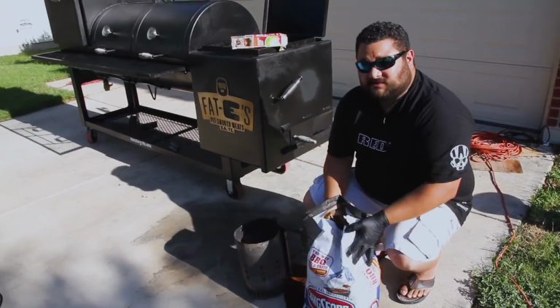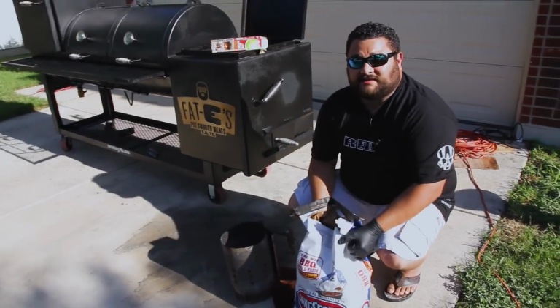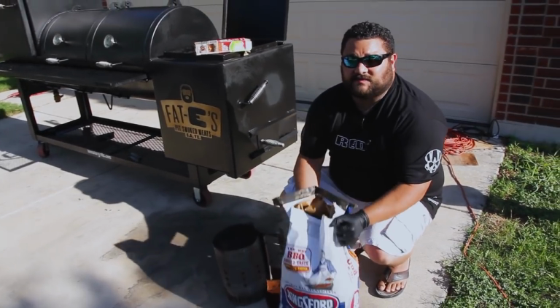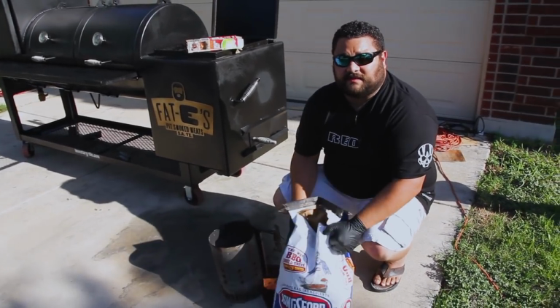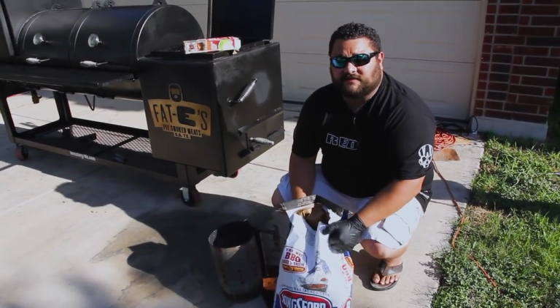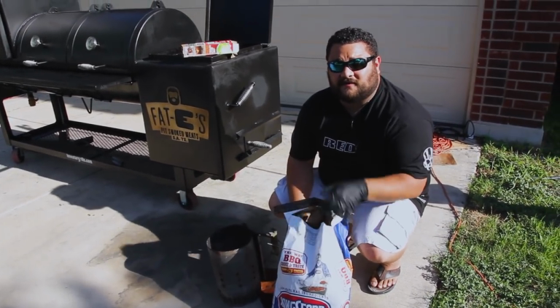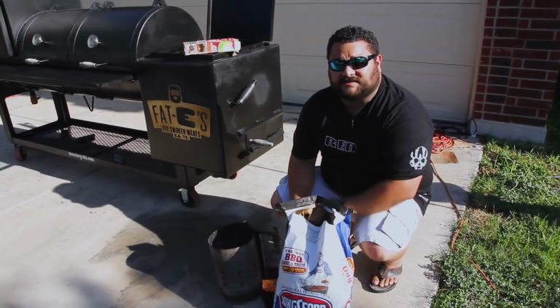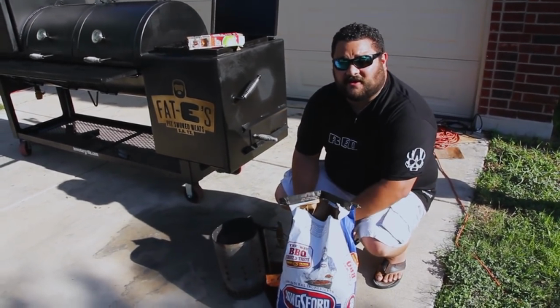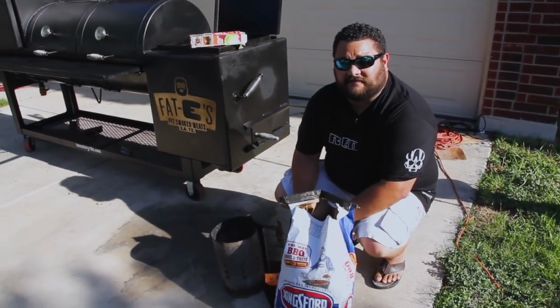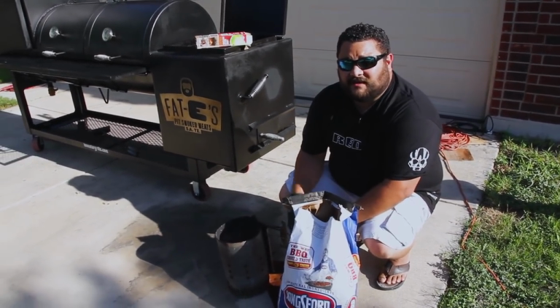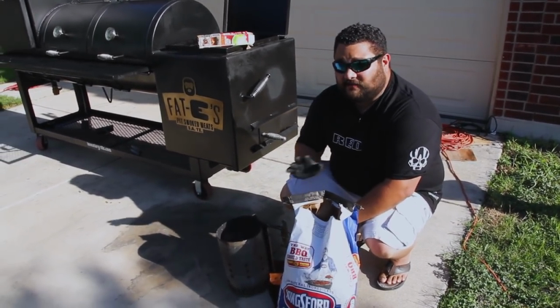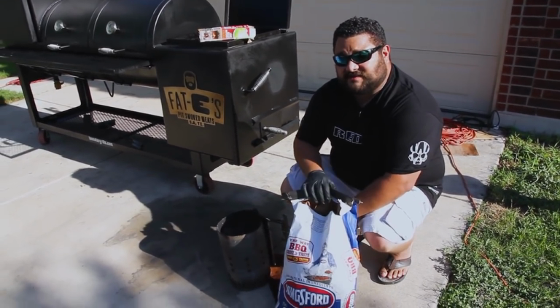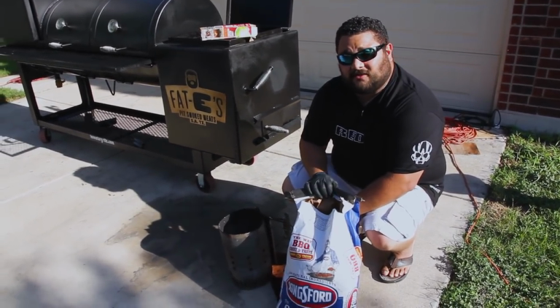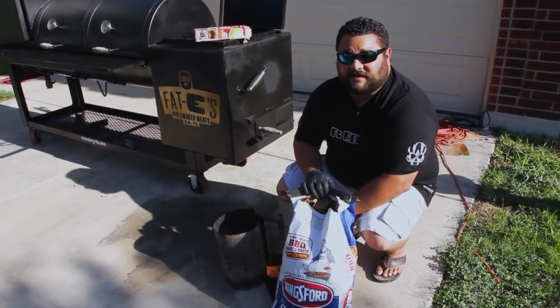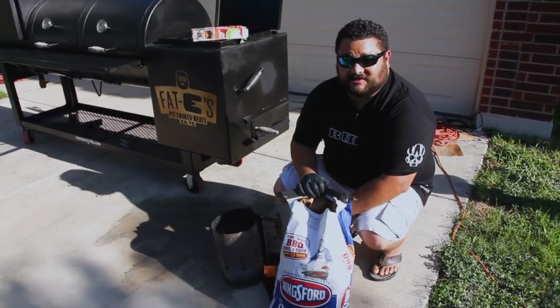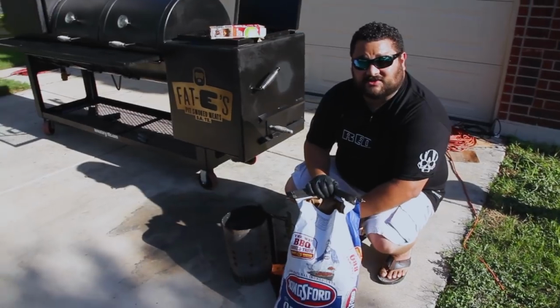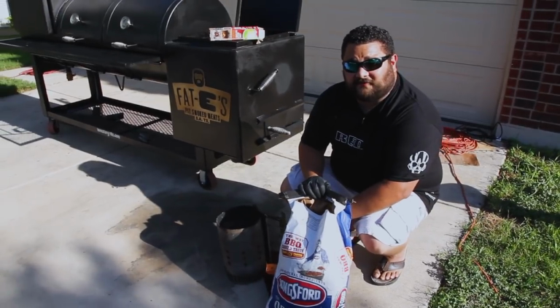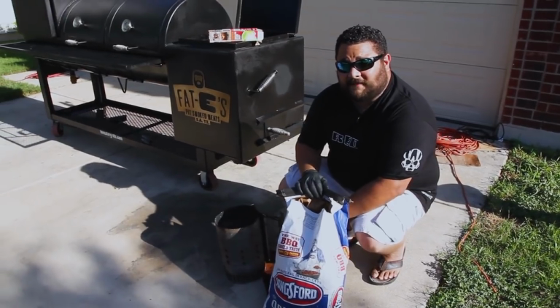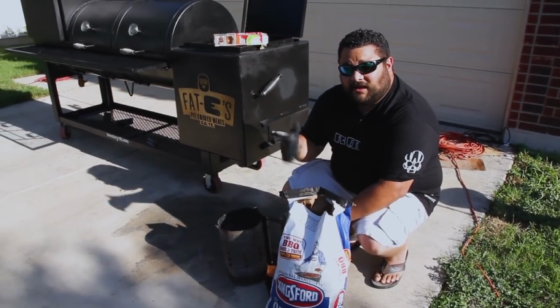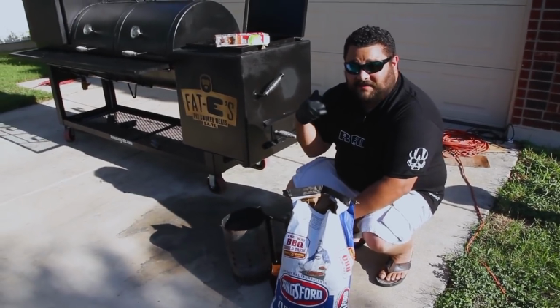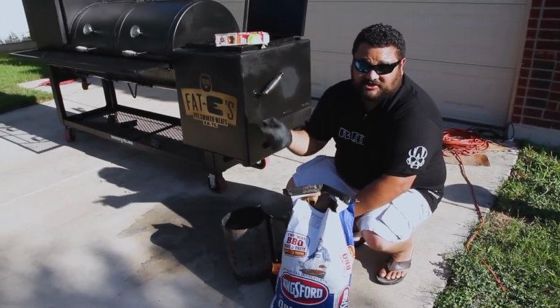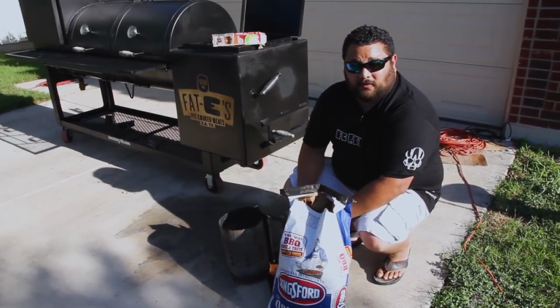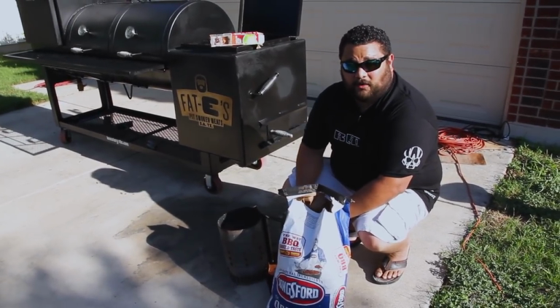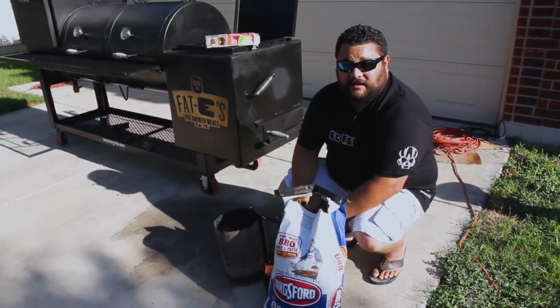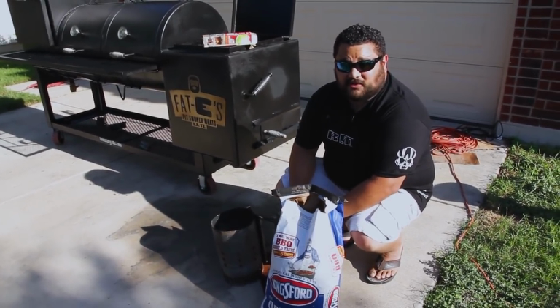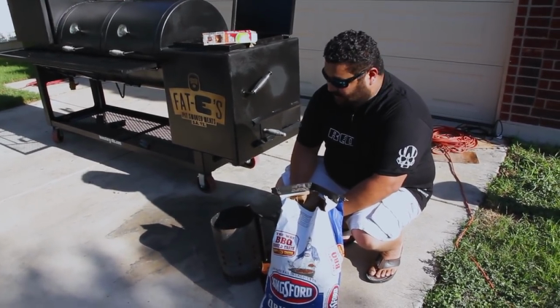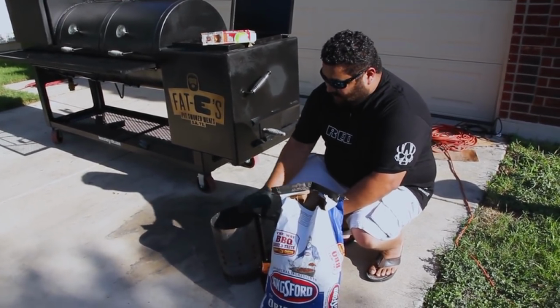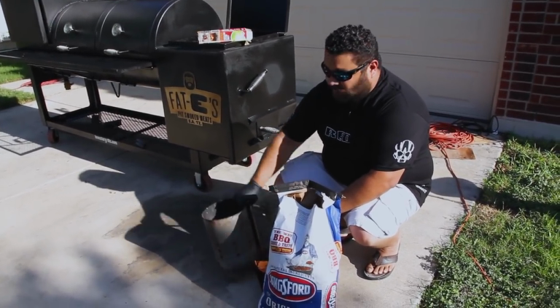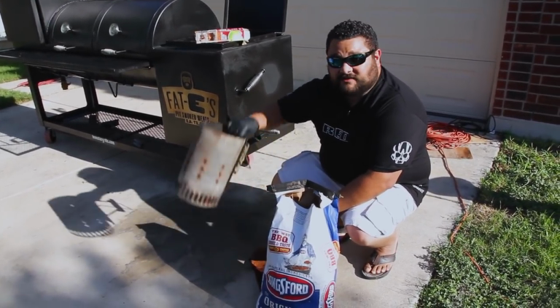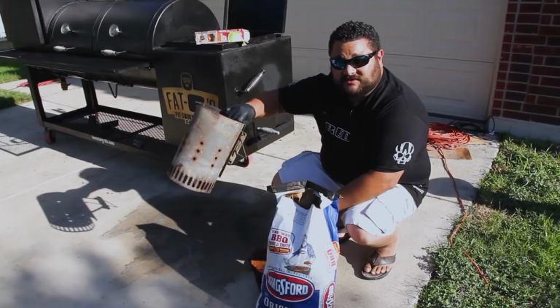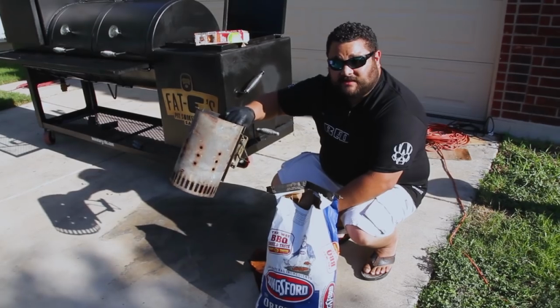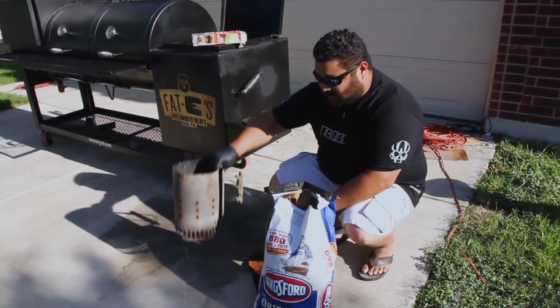So I like to use Kingsford charcoal just to start off. Now I don't use this to cook with — I just use it to start the fire and then I cook with wood, post oak wood. What I do is I use the chimney starter.